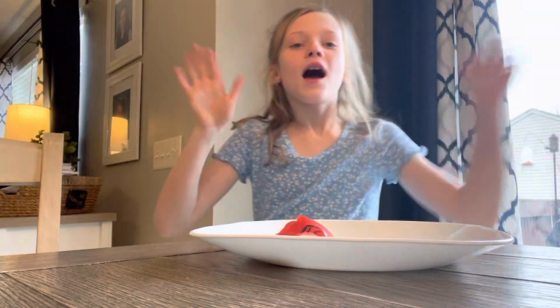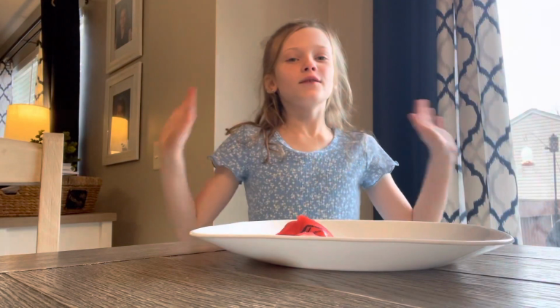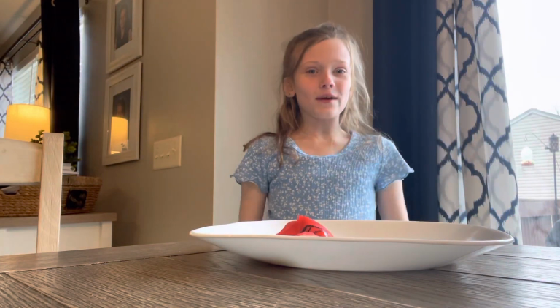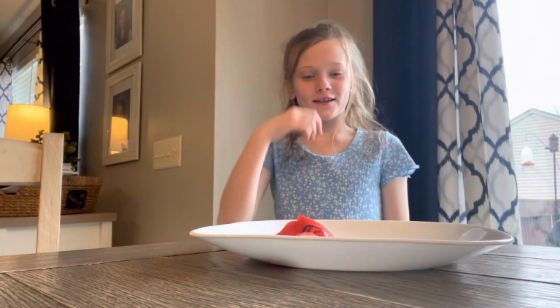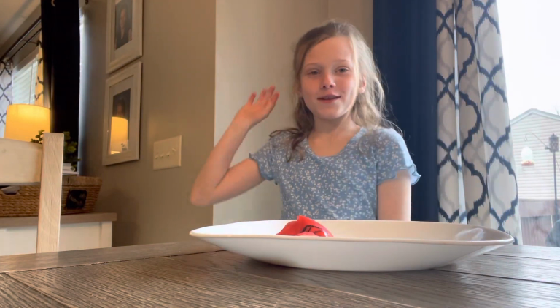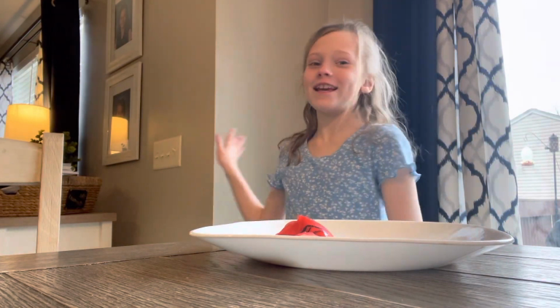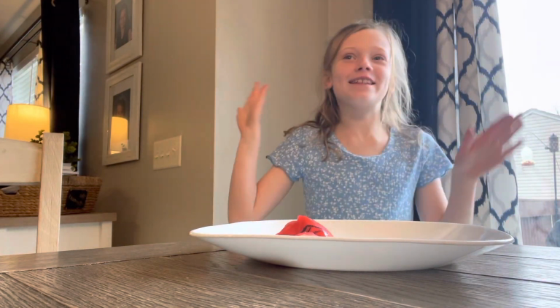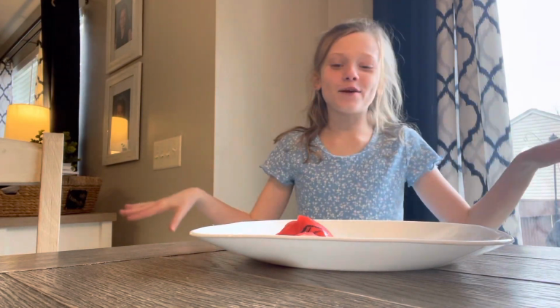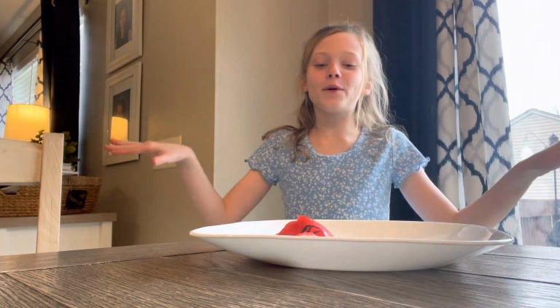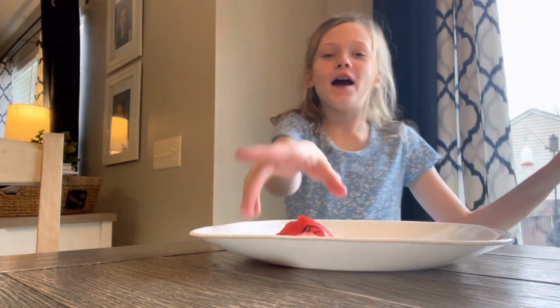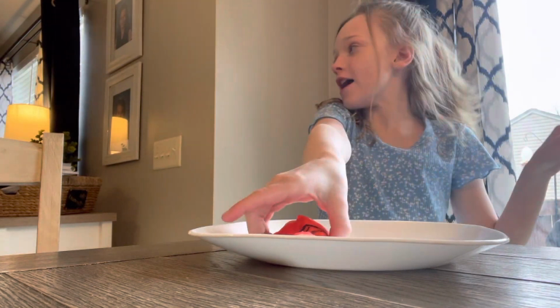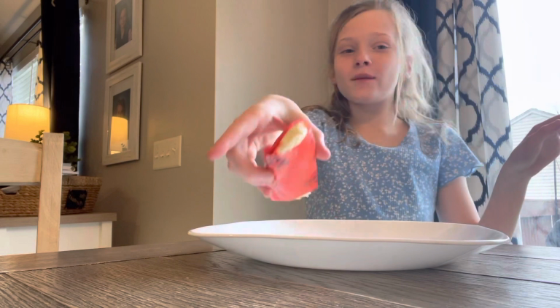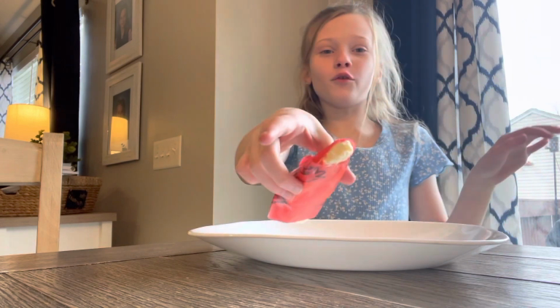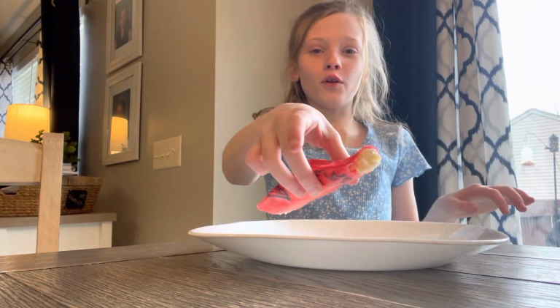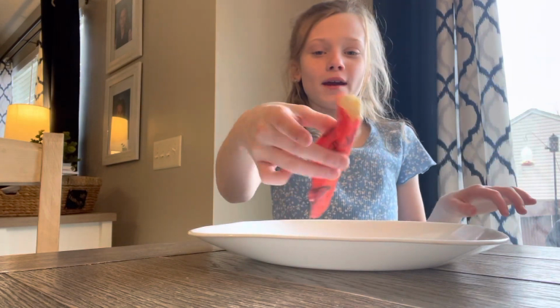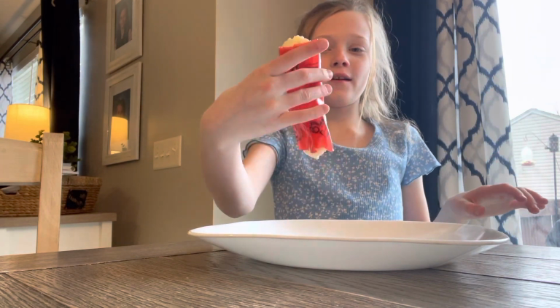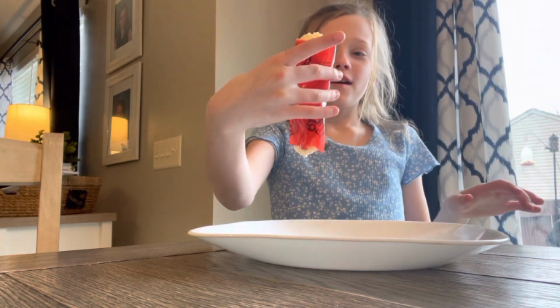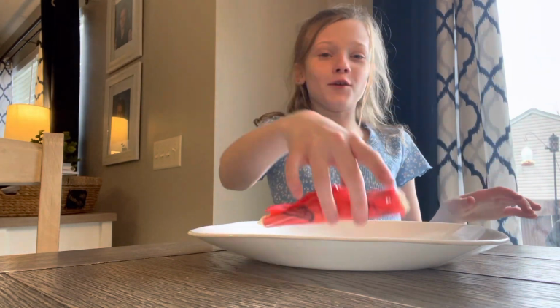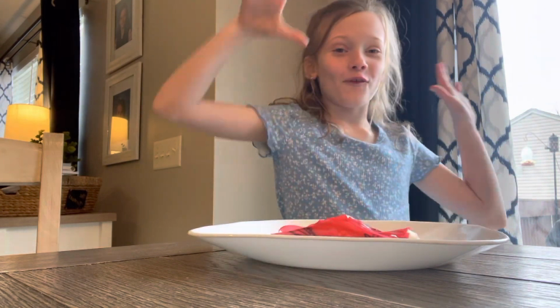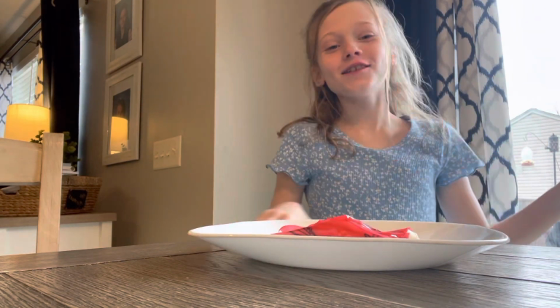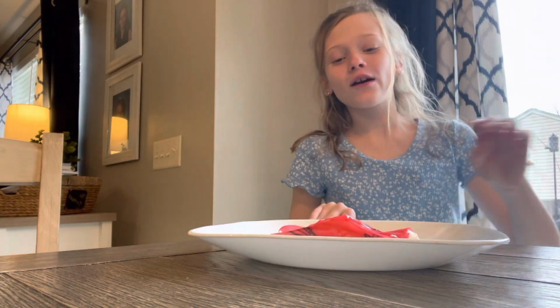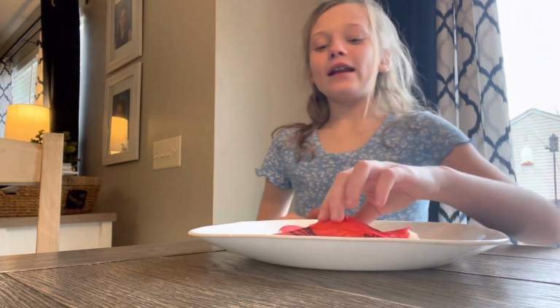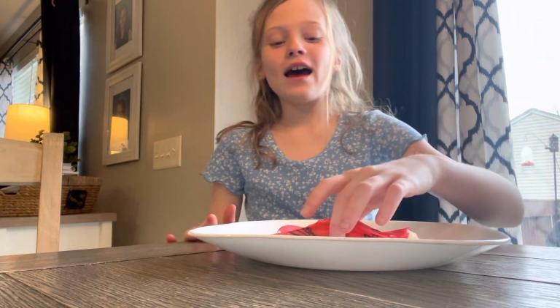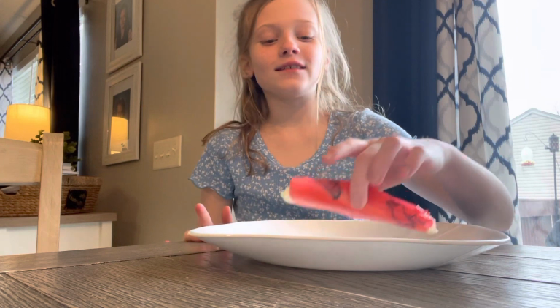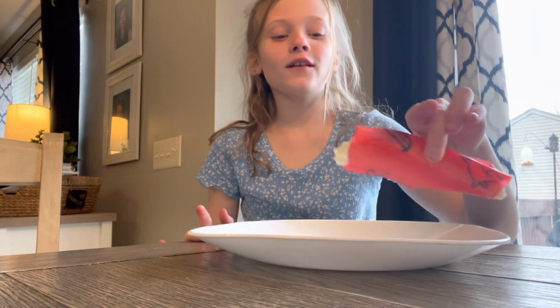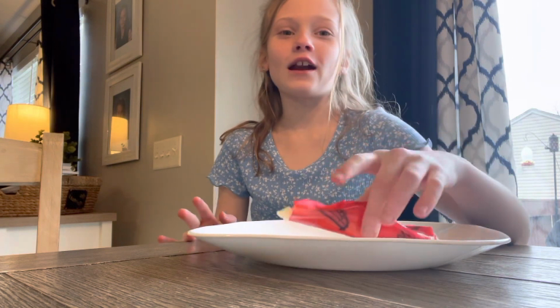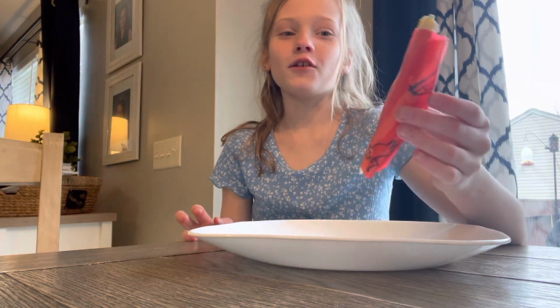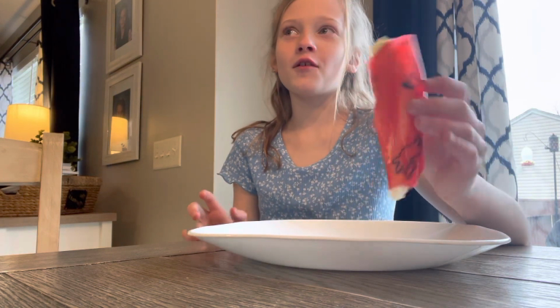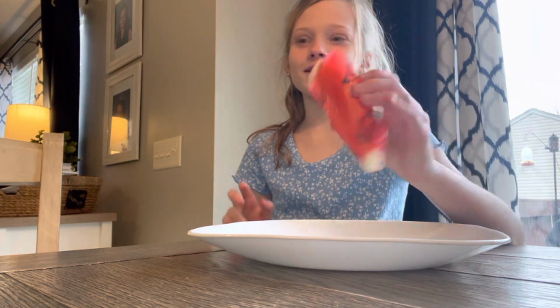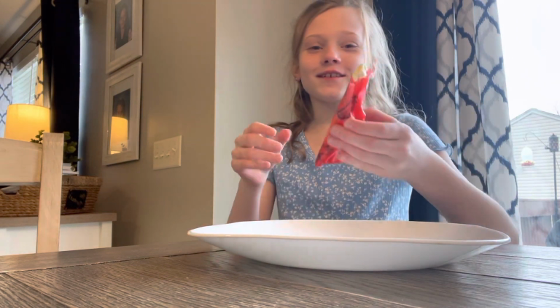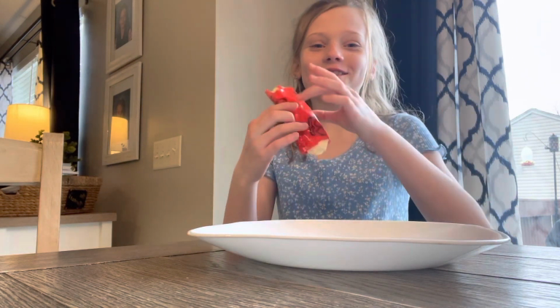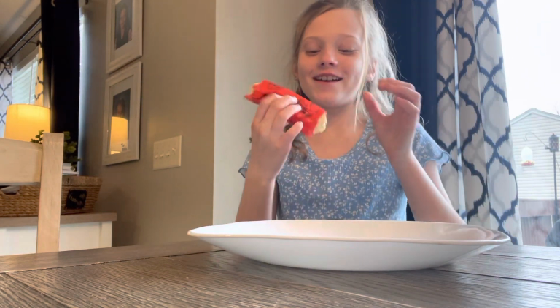Hi guys, welcome back to Selesai. So I've been seeing this thing where people put ice cream in a fruit roll up and it's supposed to freeze. So I did that and it's already feeling kind of hard. So I'm just going to try it.